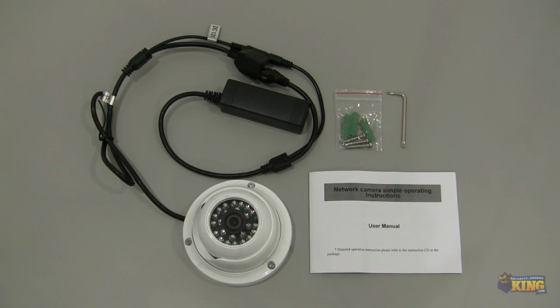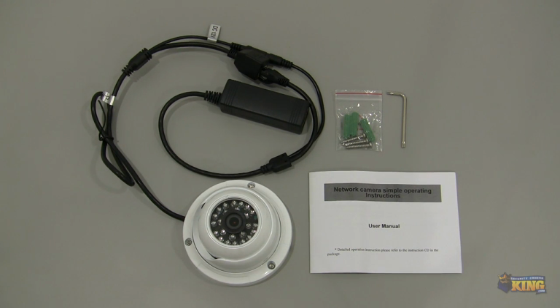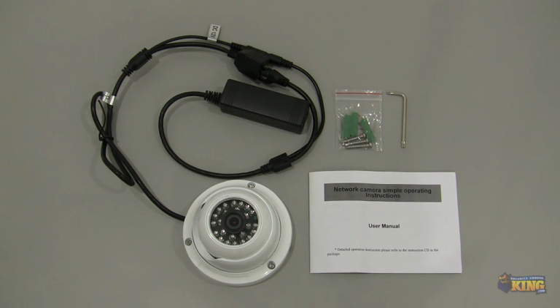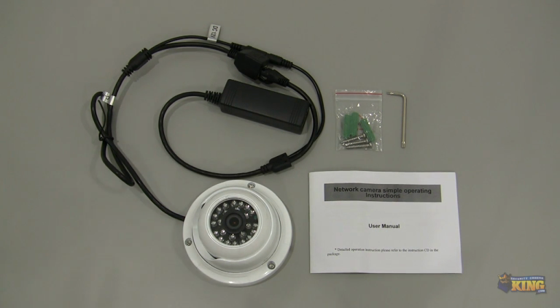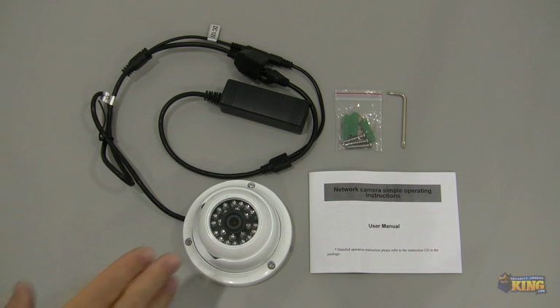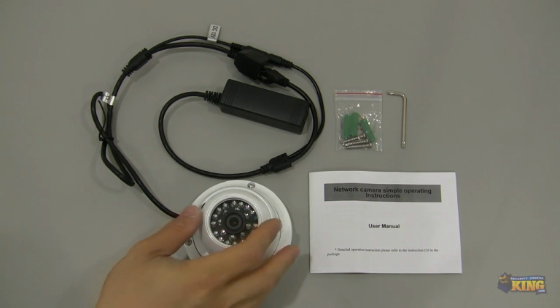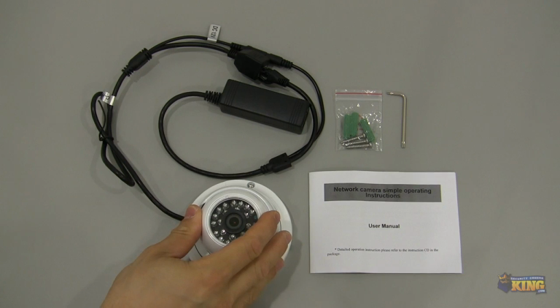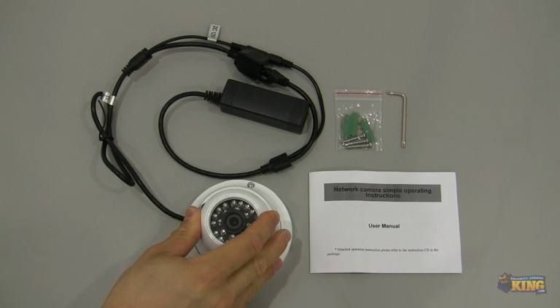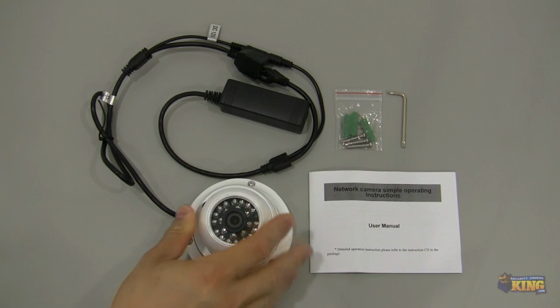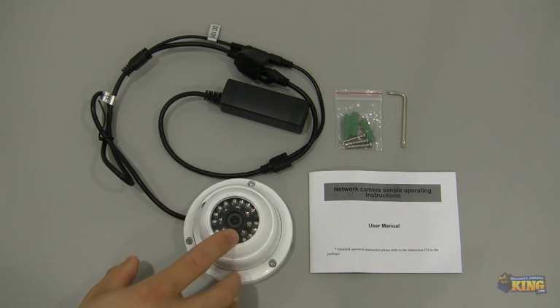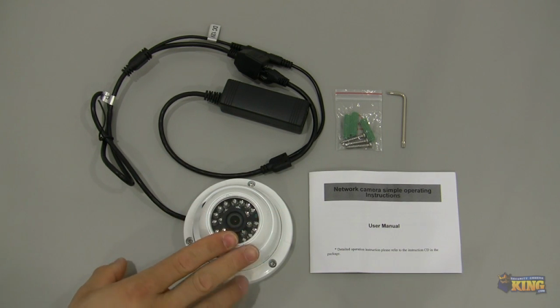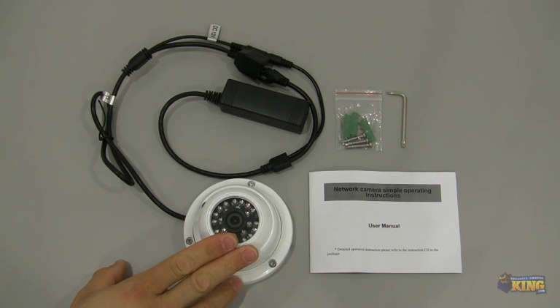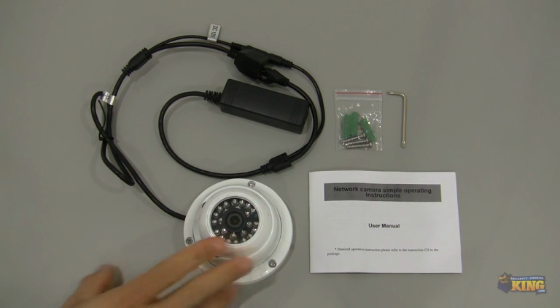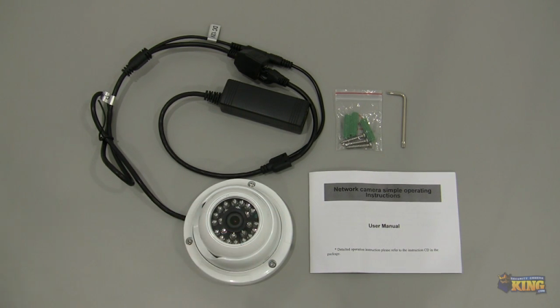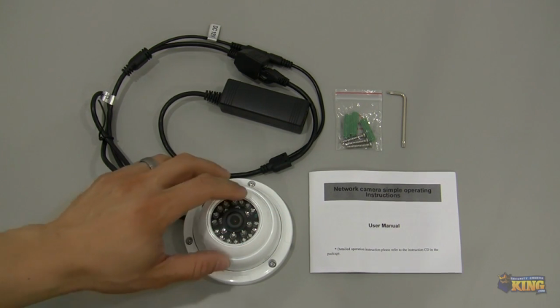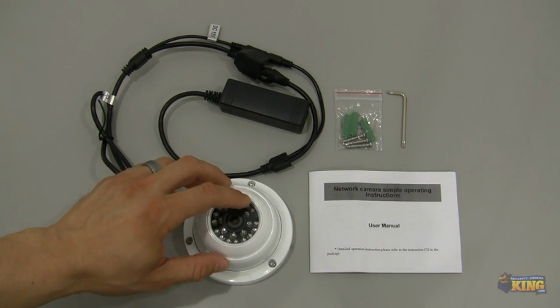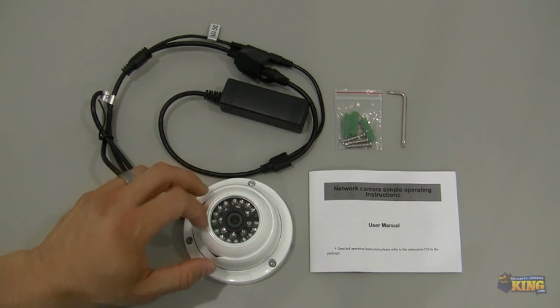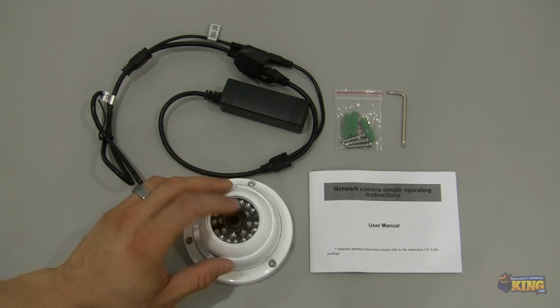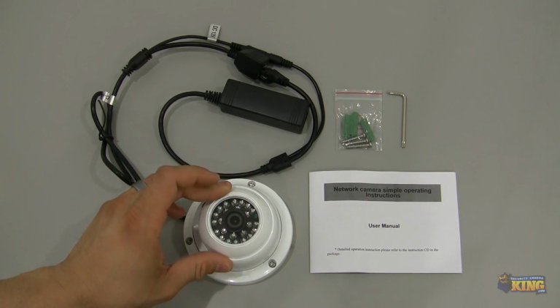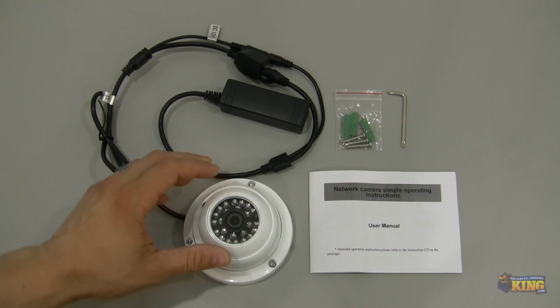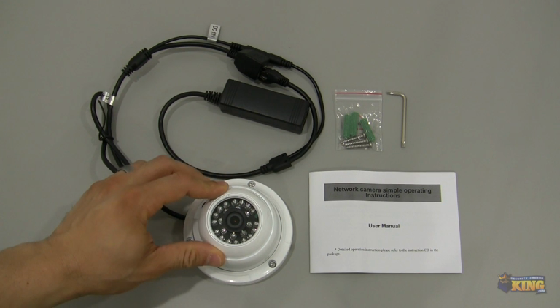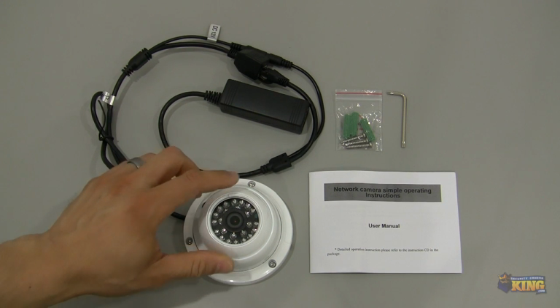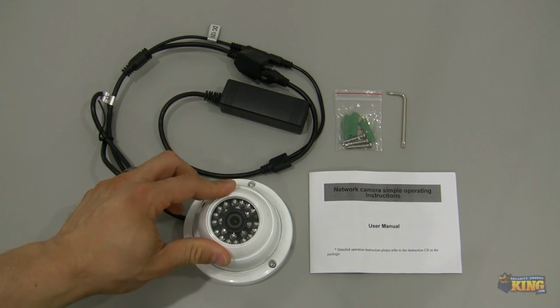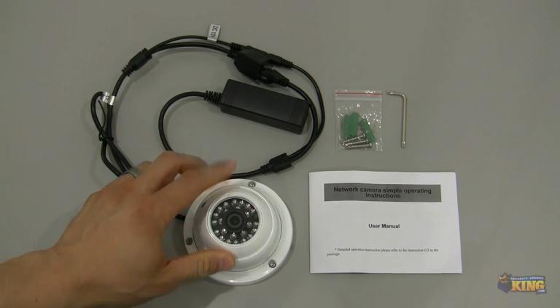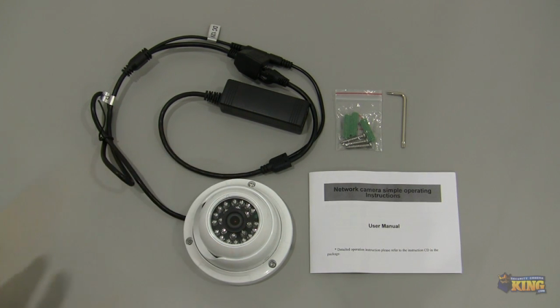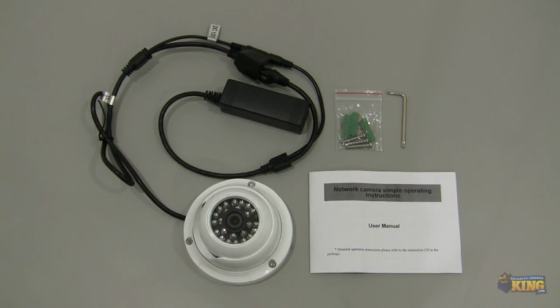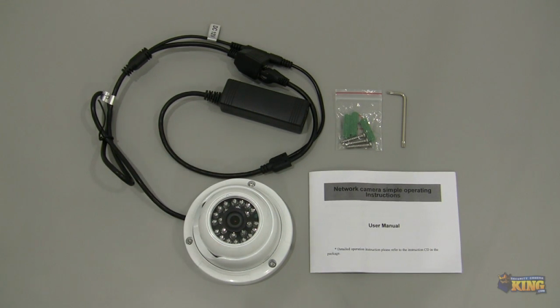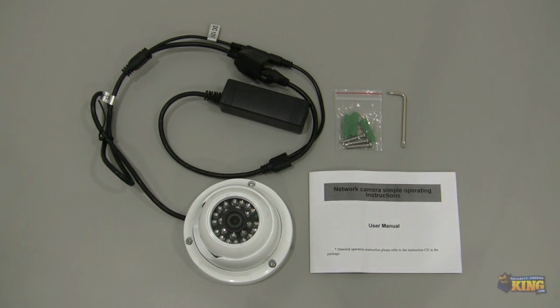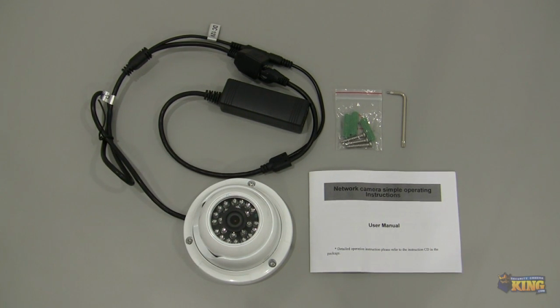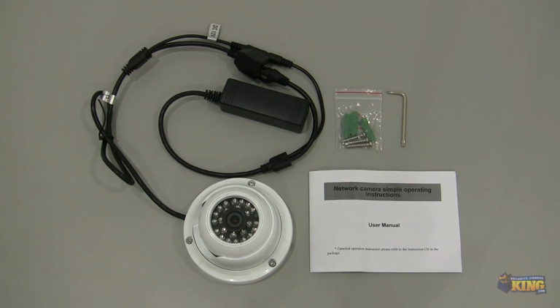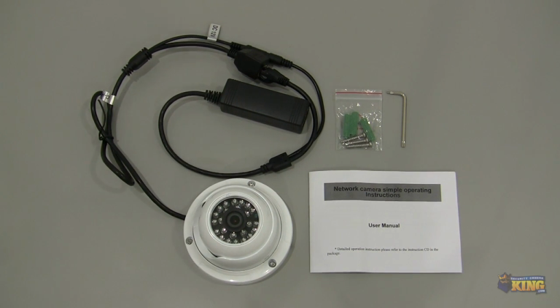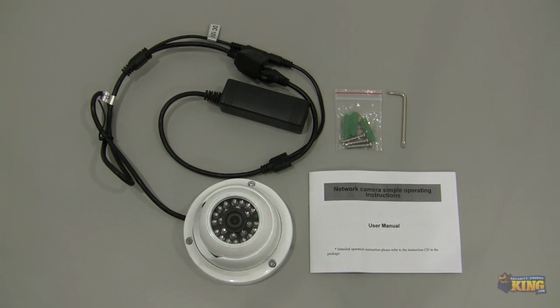This particular camera comes with a 3.6 millimeter lens and about 24 LEDs that are capable of seeing up to 50 feet in complete darkness.